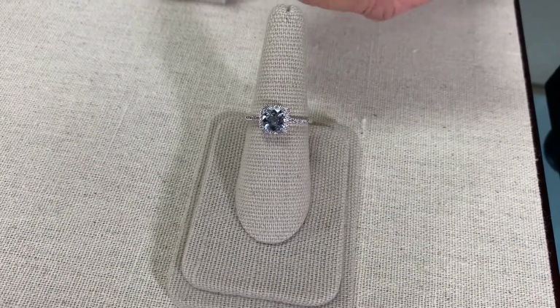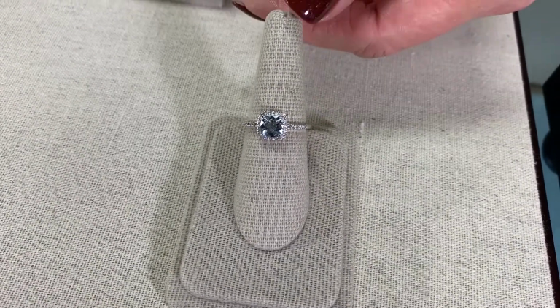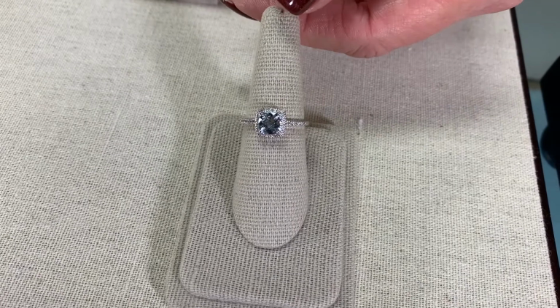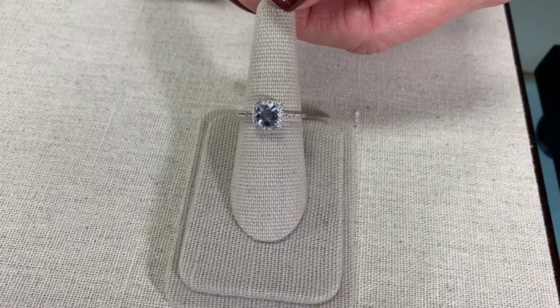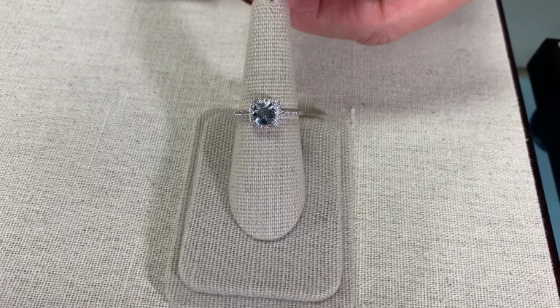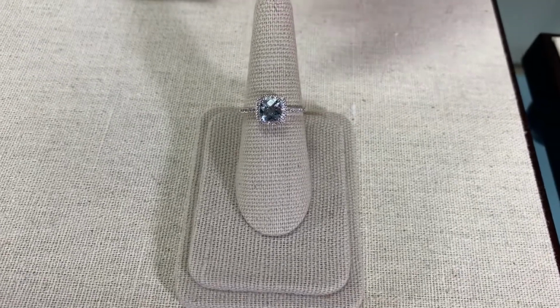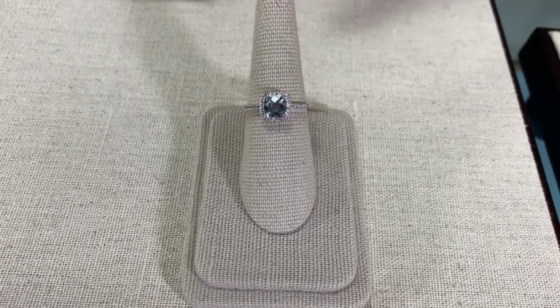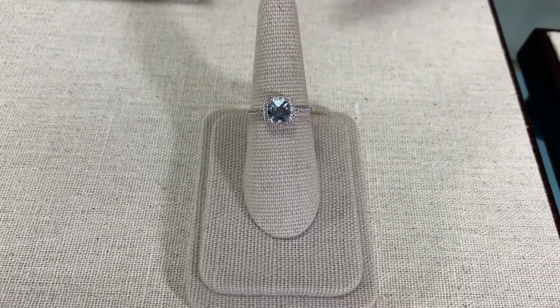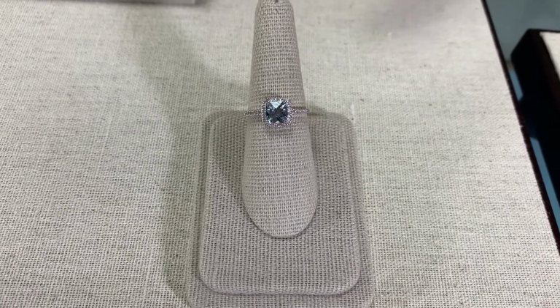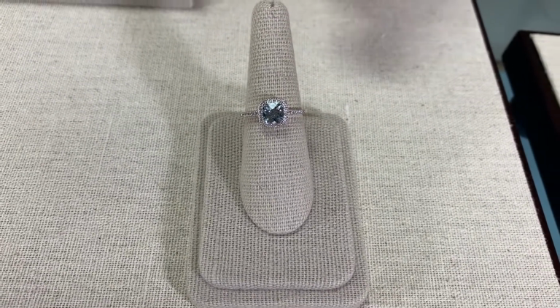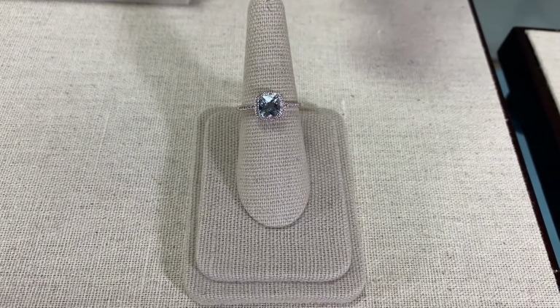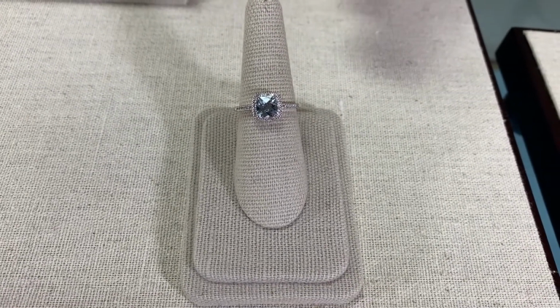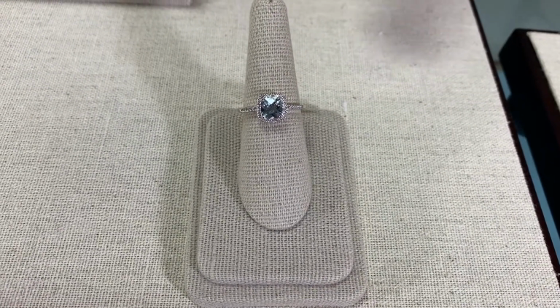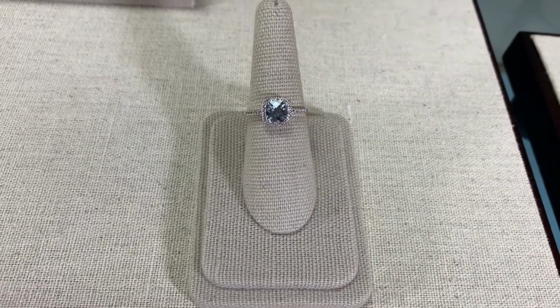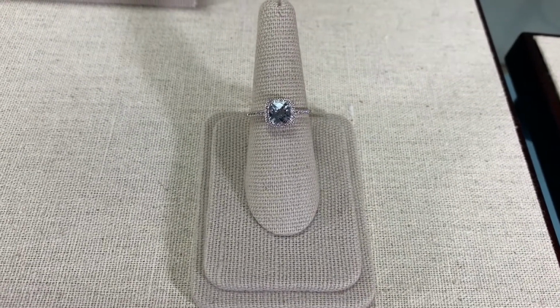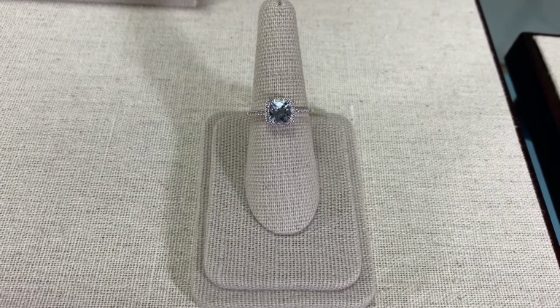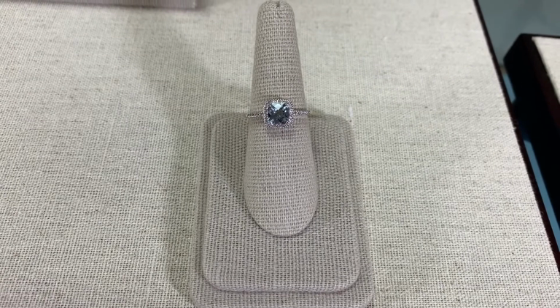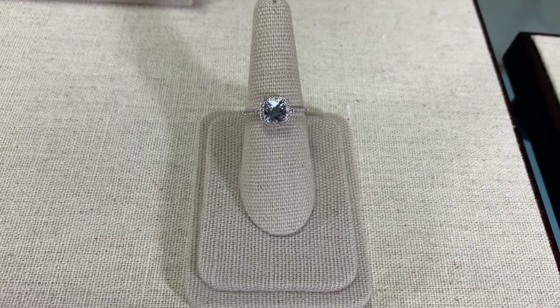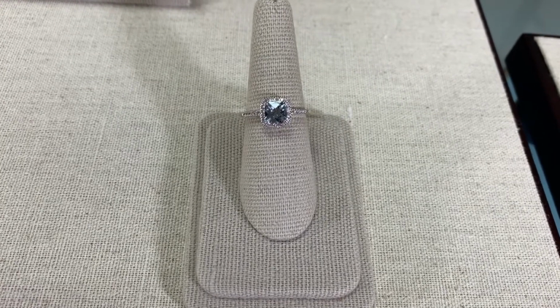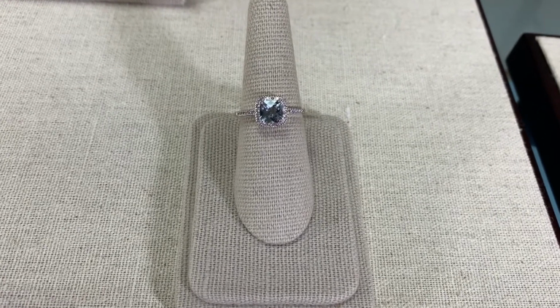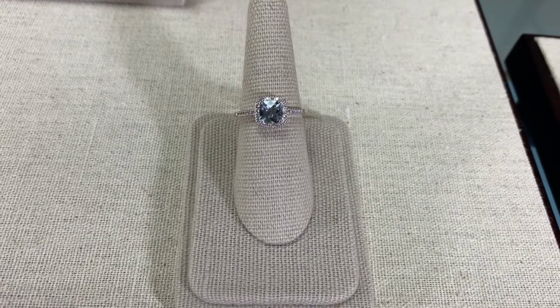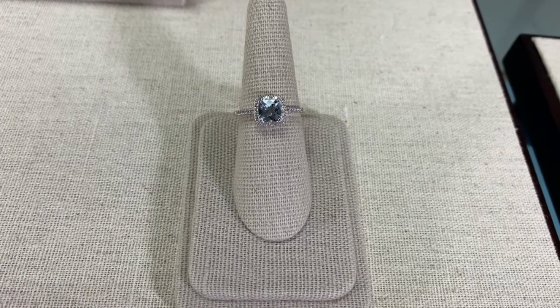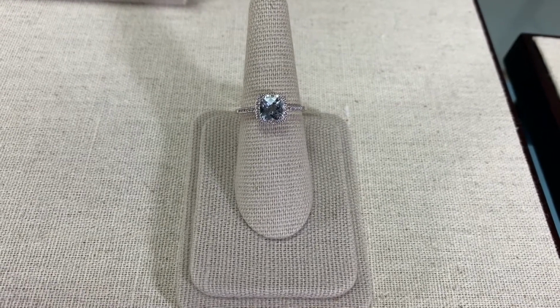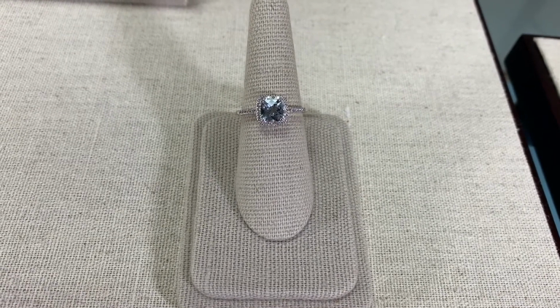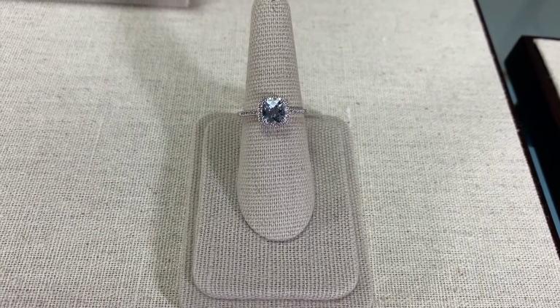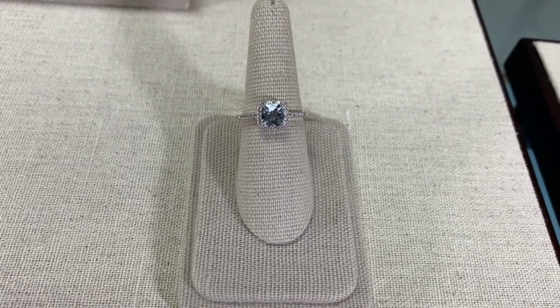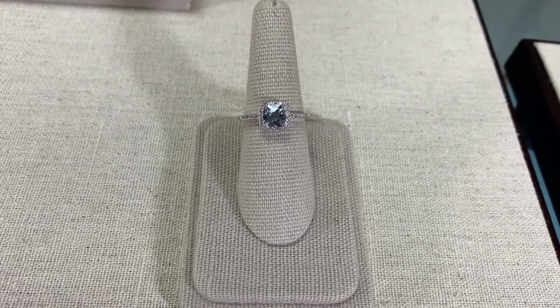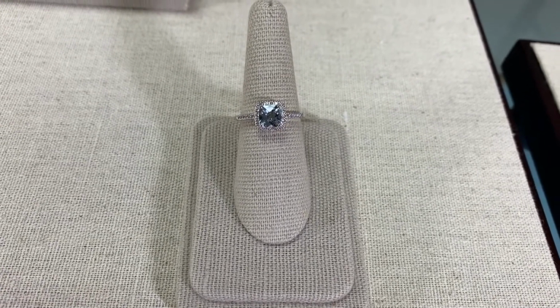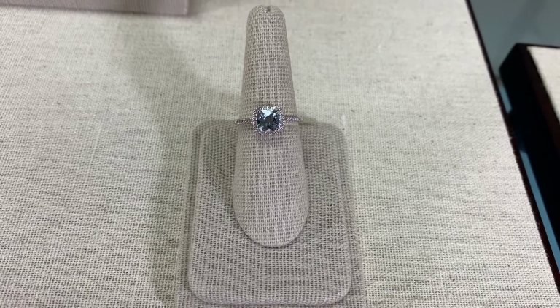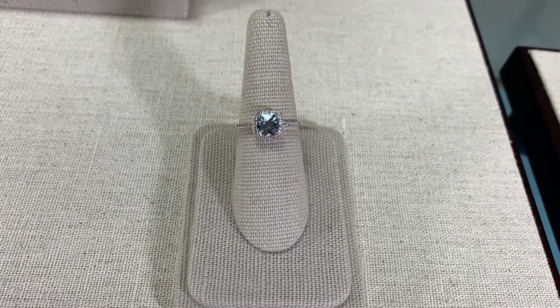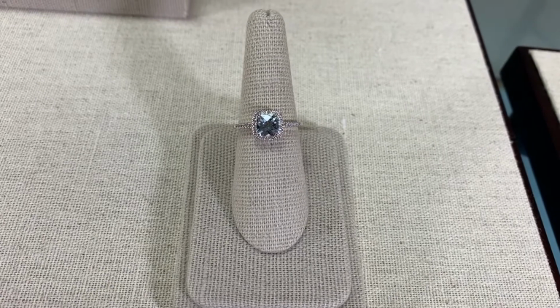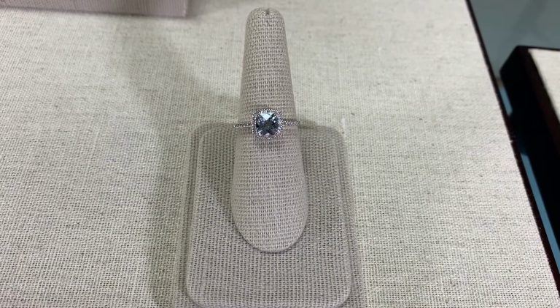We have selected here the halo ring, which features a light pale blue, very soft, very pastel aquamarine surrounded by diamonds, so it accentuates the color of the blue.